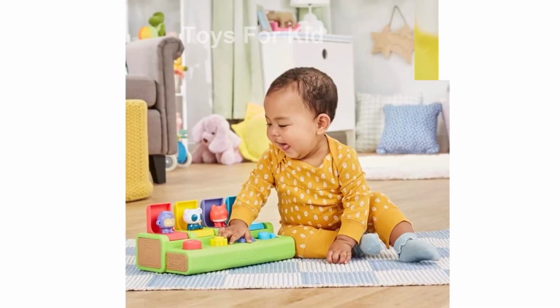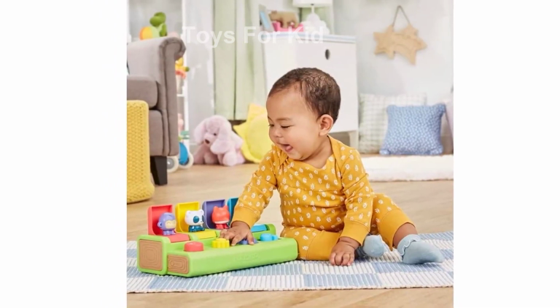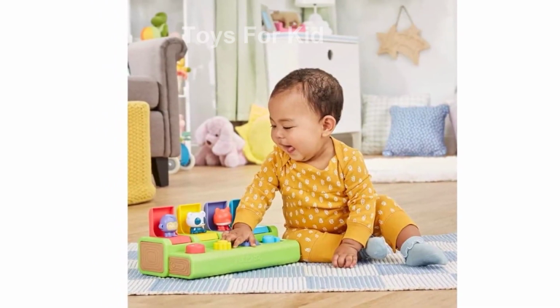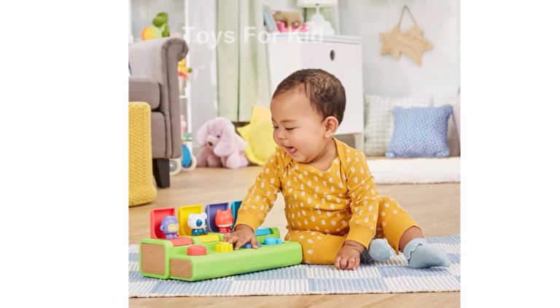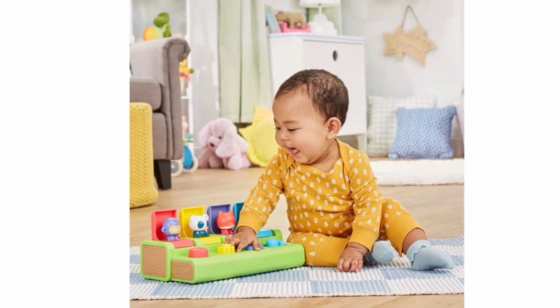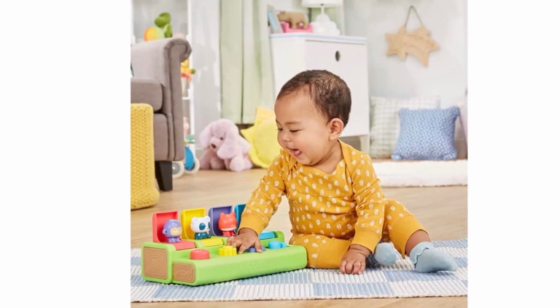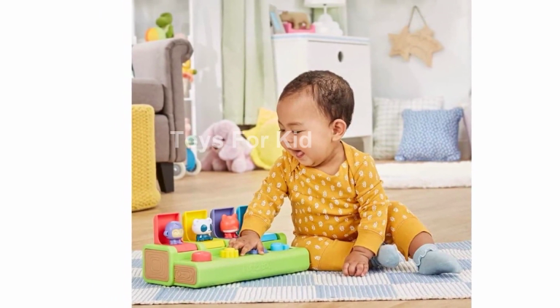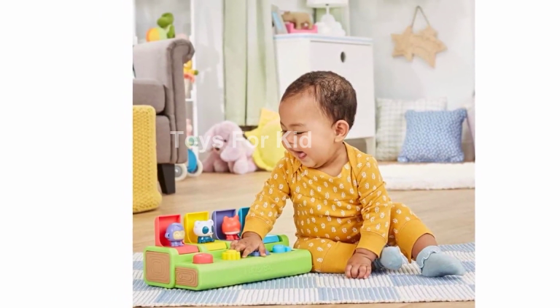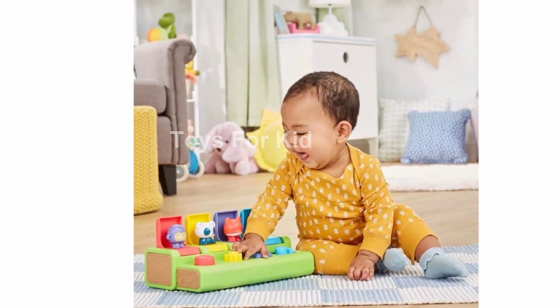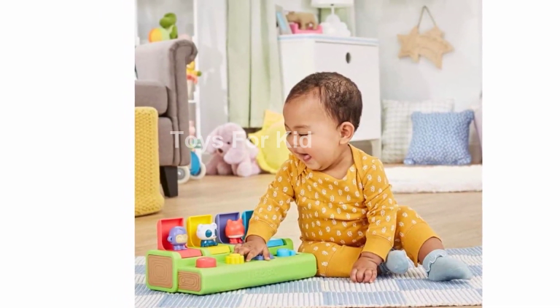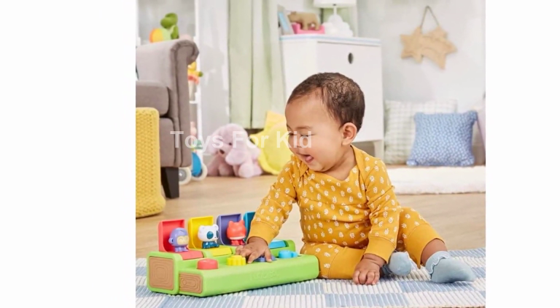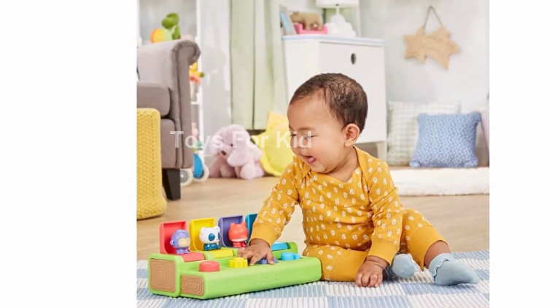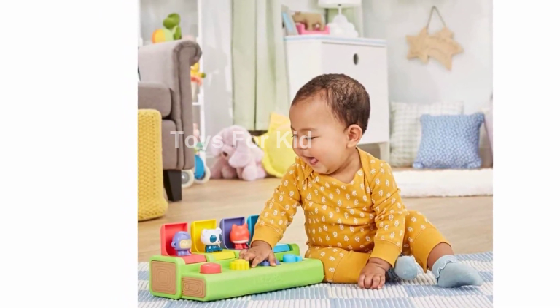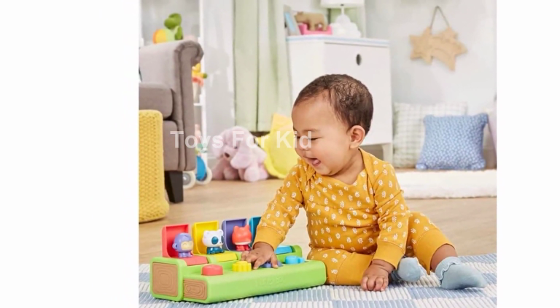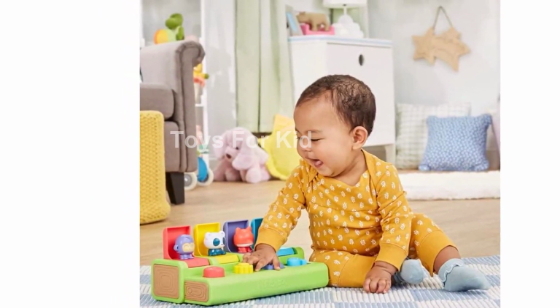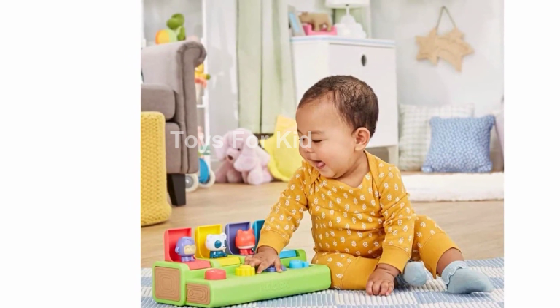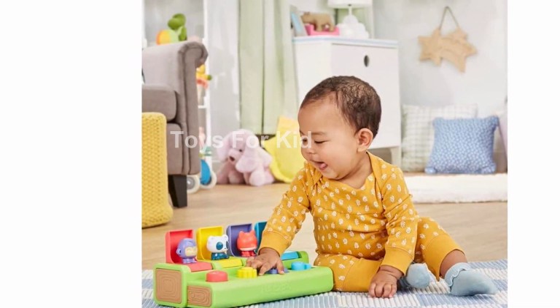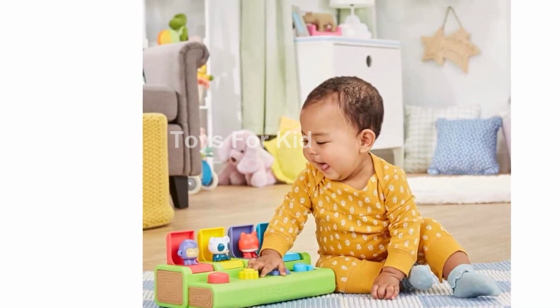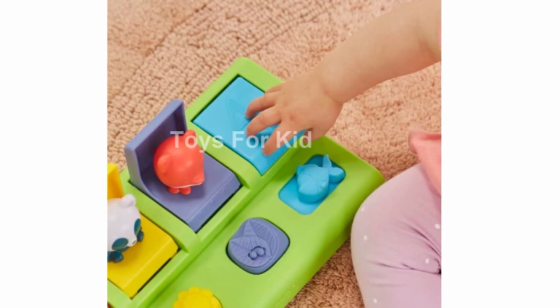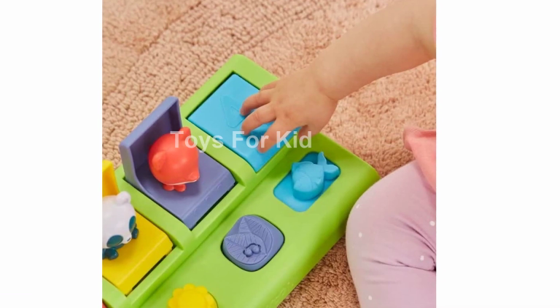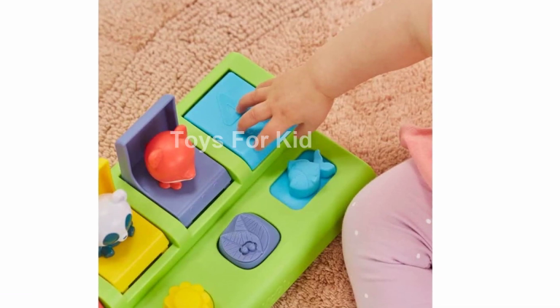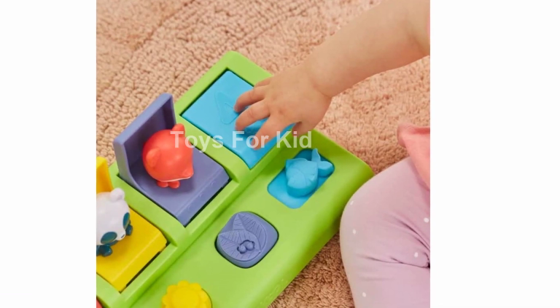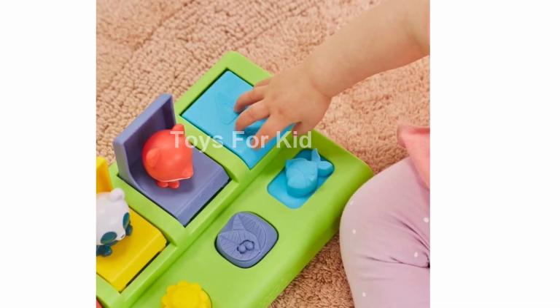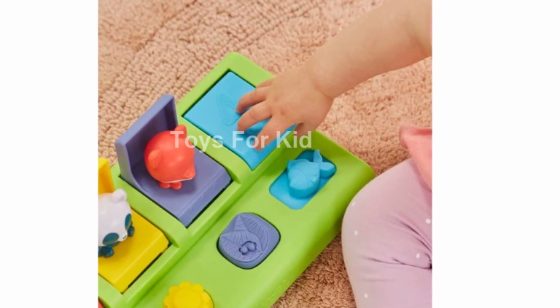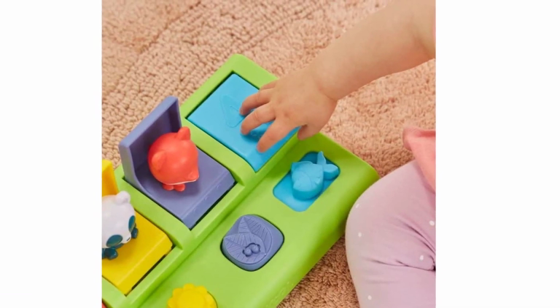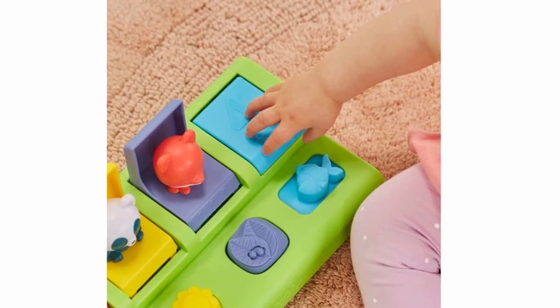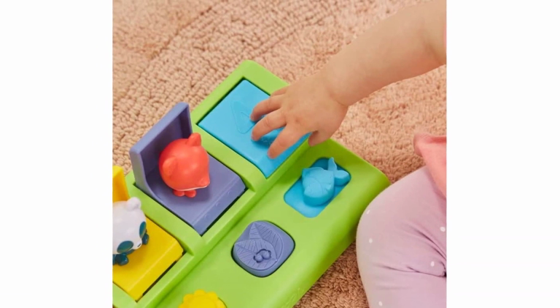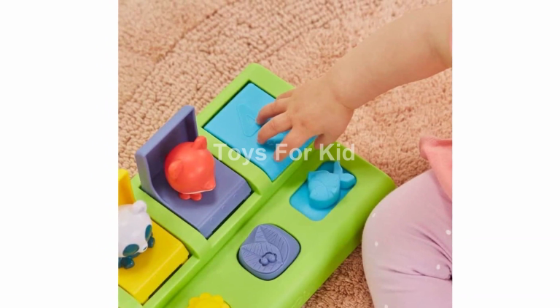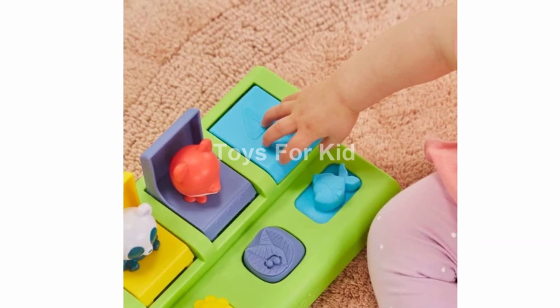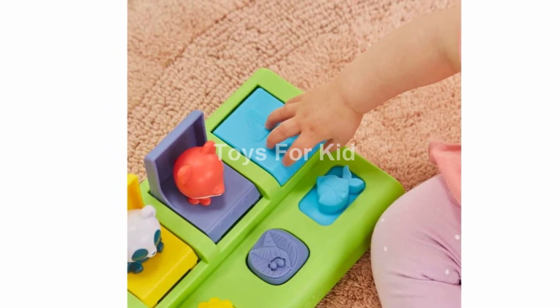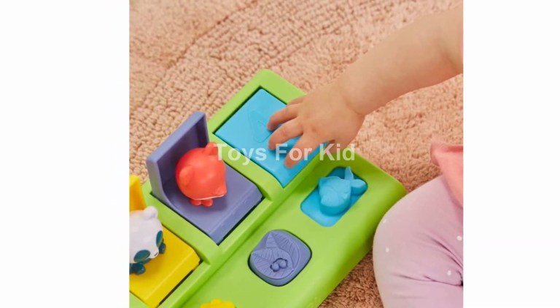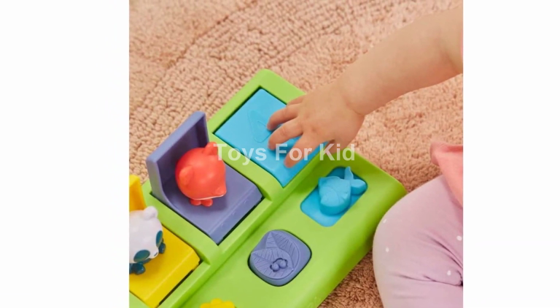This toy makes a great gift for birthdays or baby's first Christmas, and it's perfect for toddlers who love exploring and discovering new things. Parents will appreciate the modern design and the fact that the toy is thoughtfully produced with virtually plastic-free packaging.